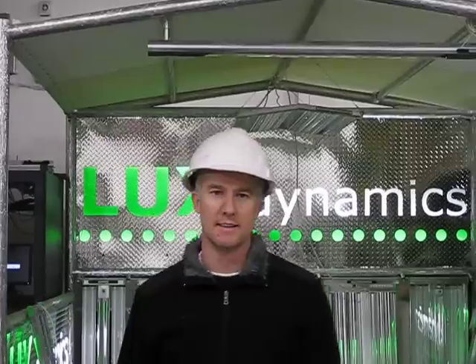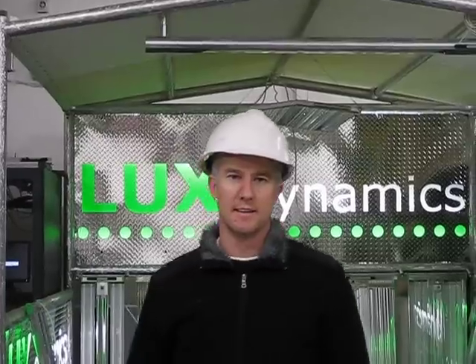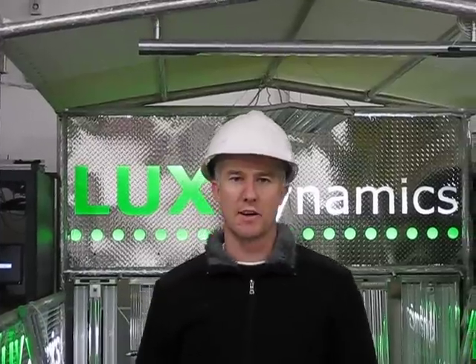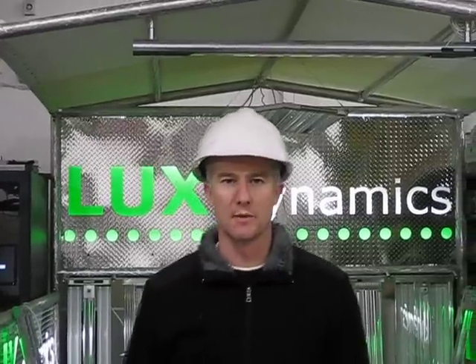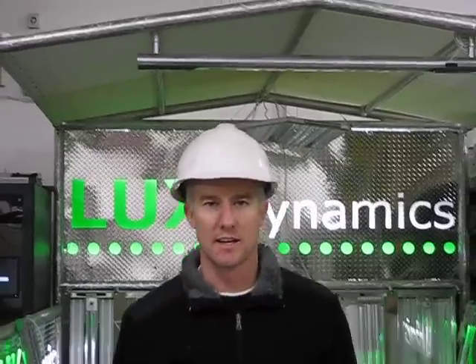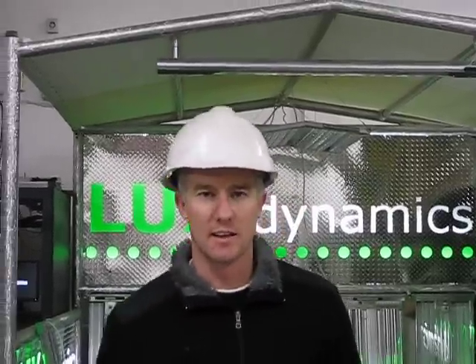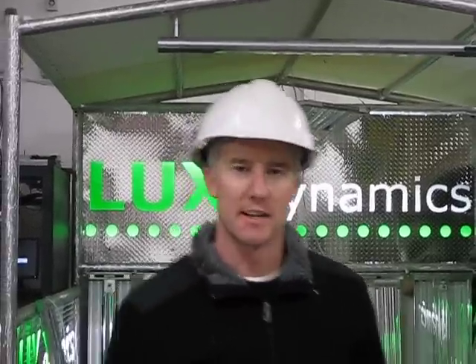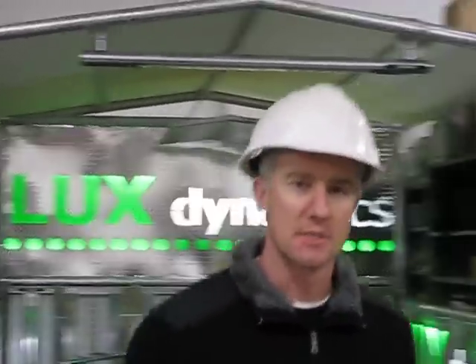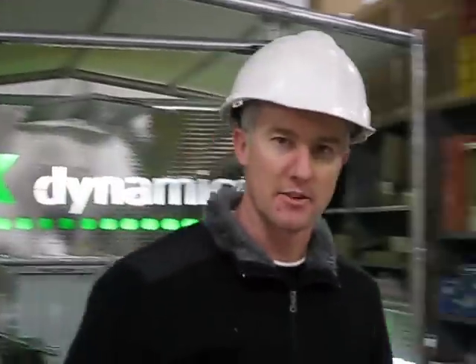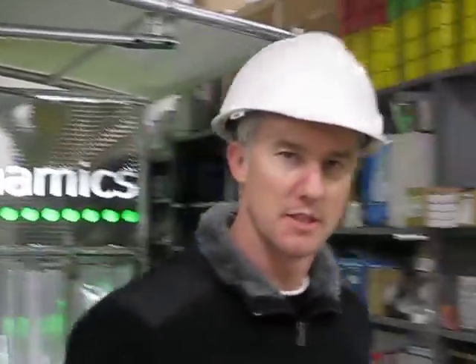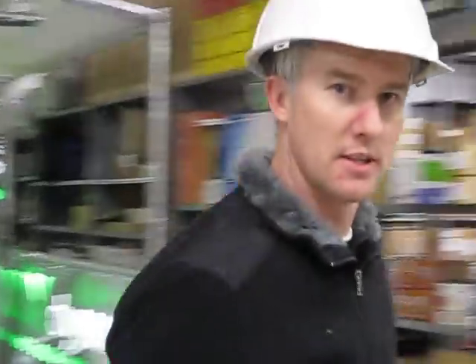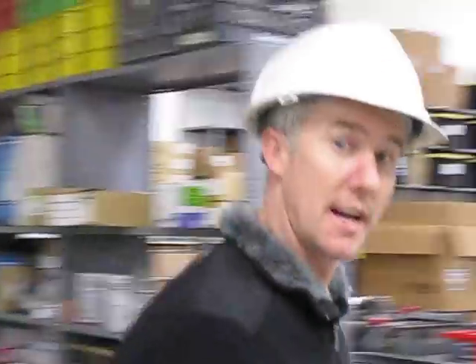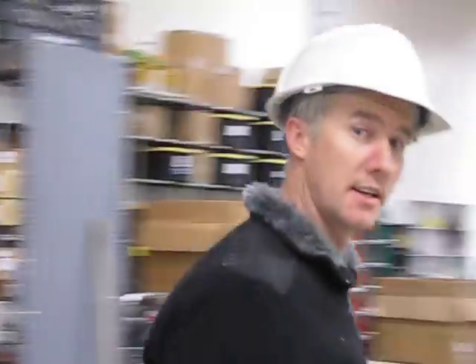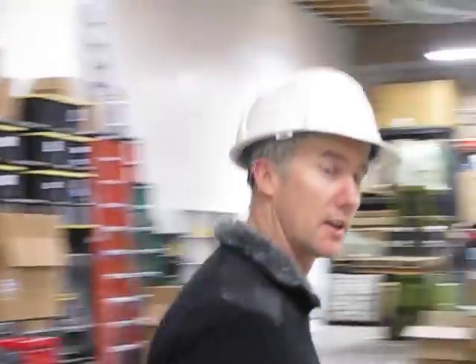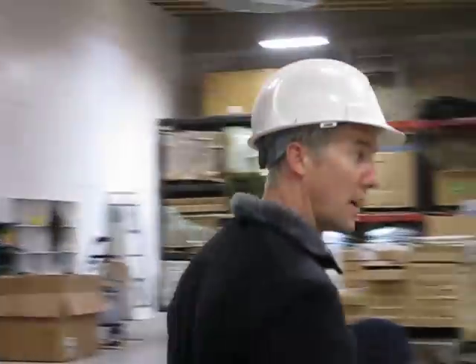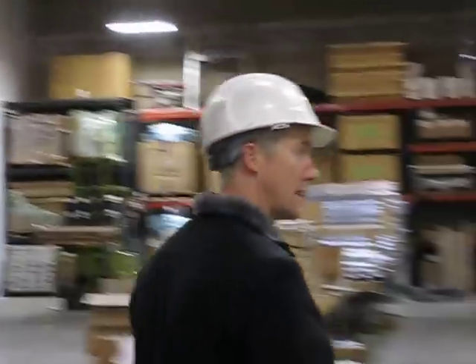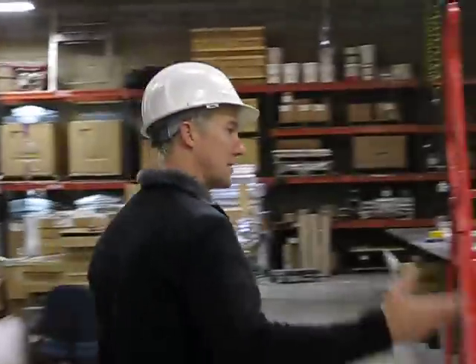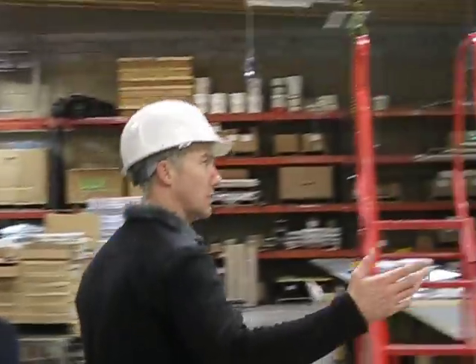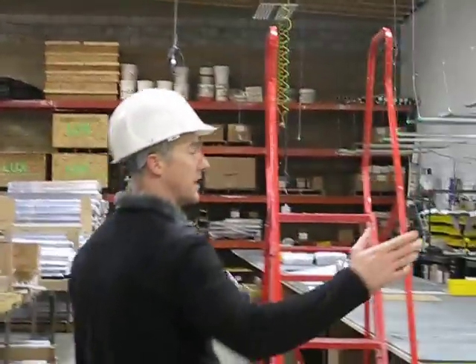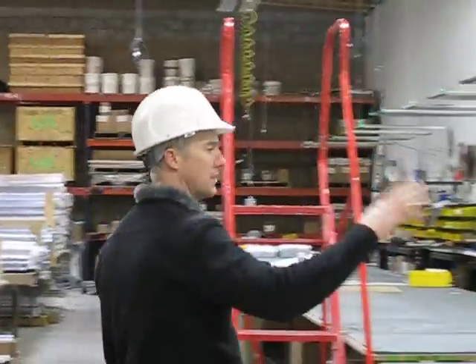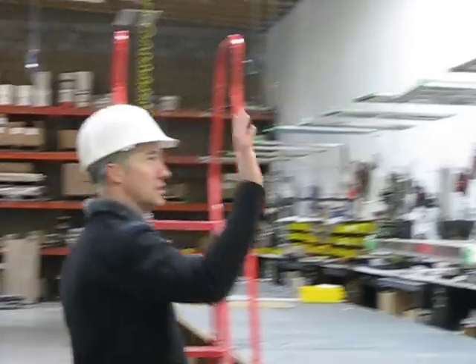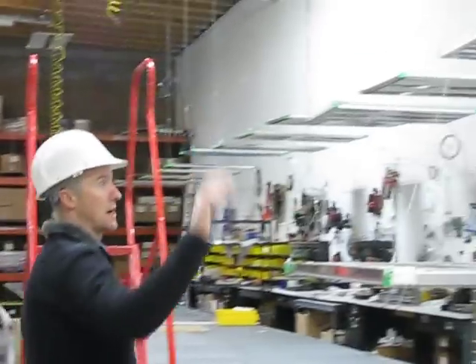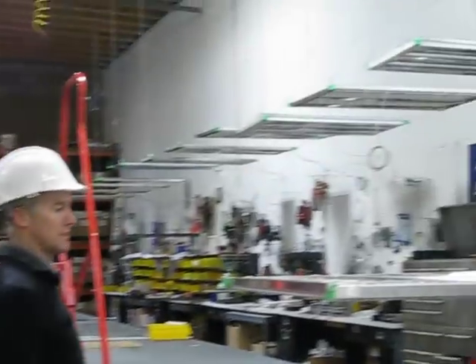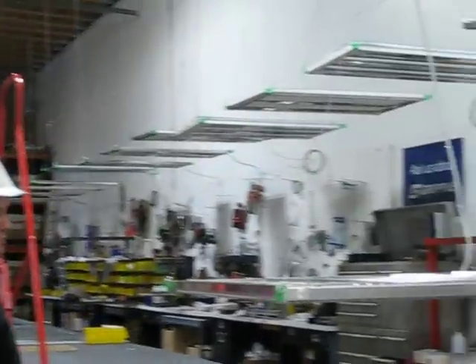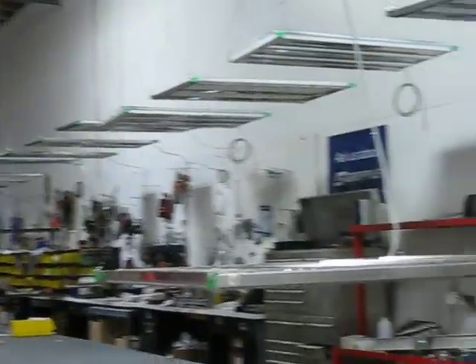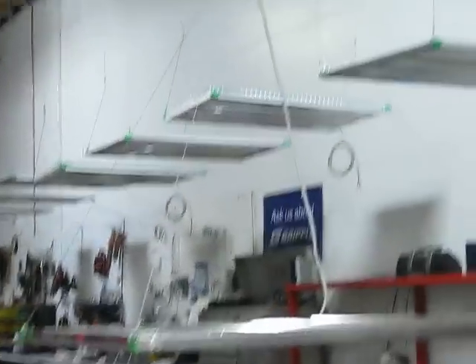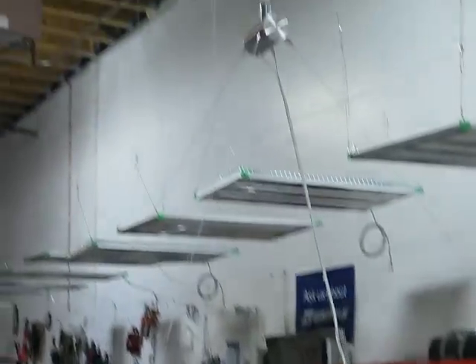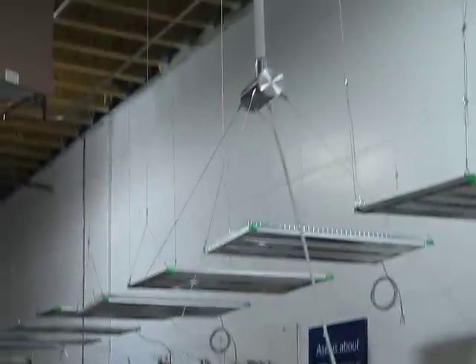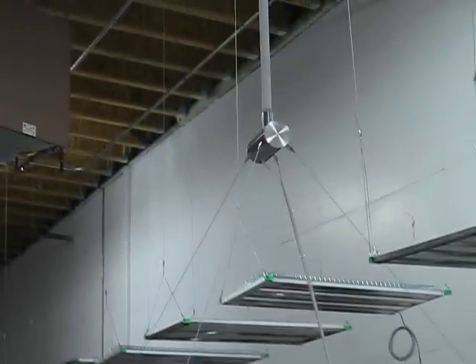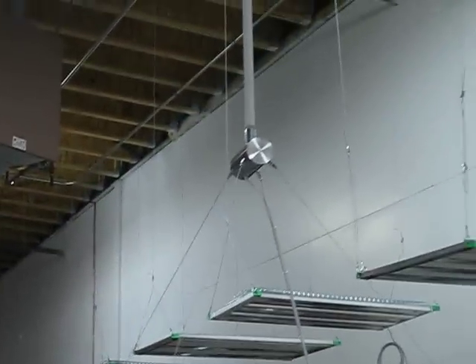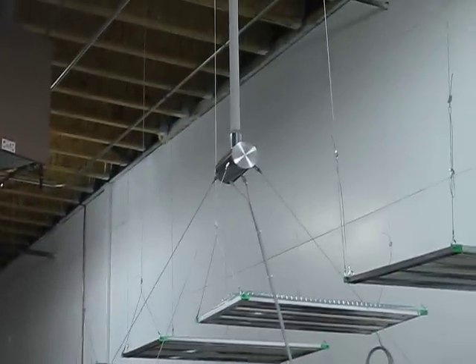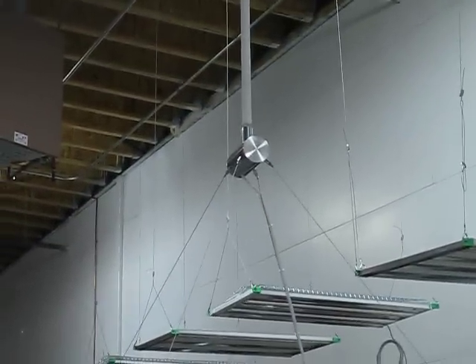Here we are again at Lux Dynamics Factory. We're doing a little testing on our 12-lamp tennis court luminaire. We just came out with a single-point mount, and we've sat some weight on it.